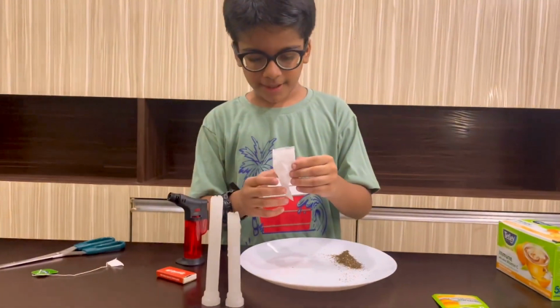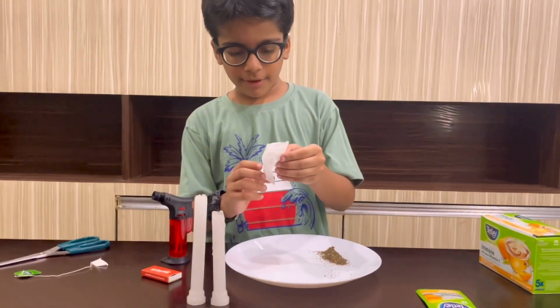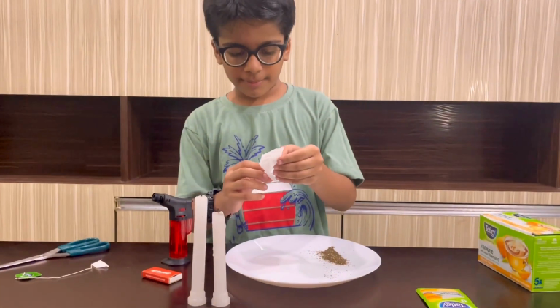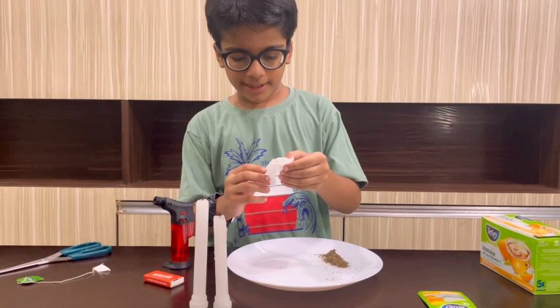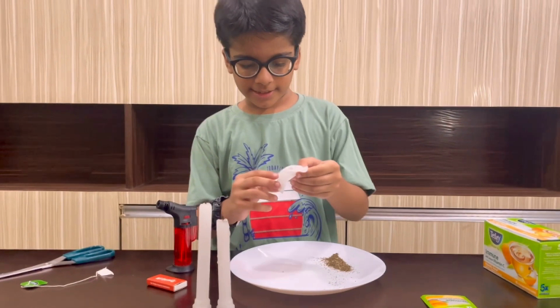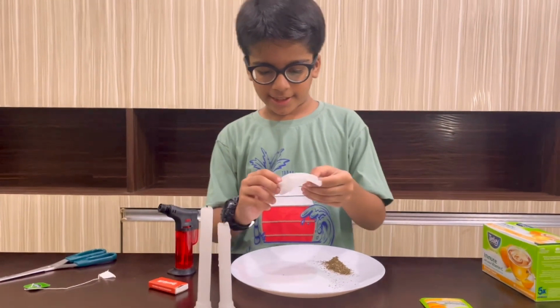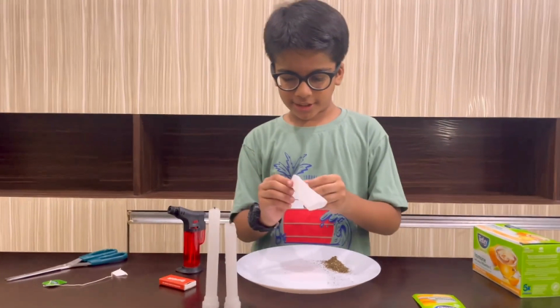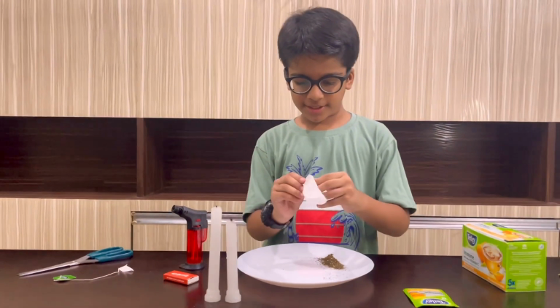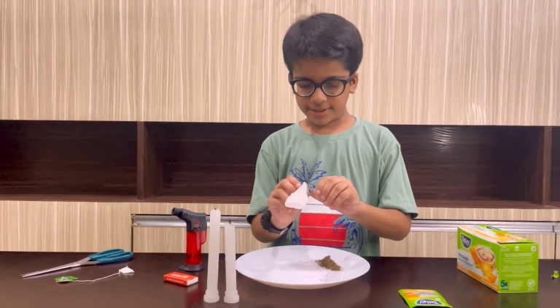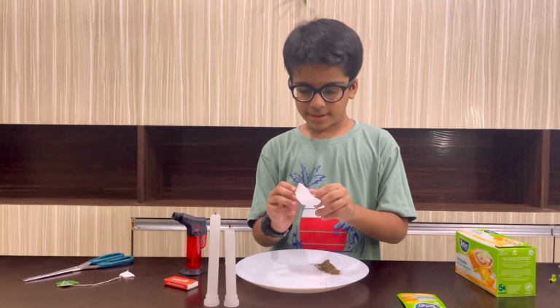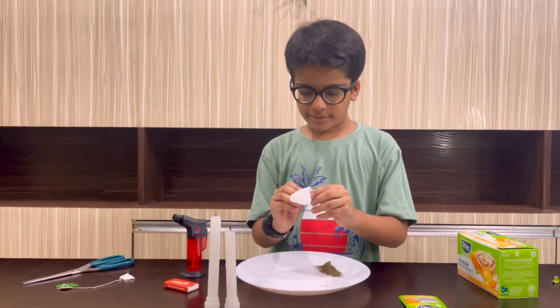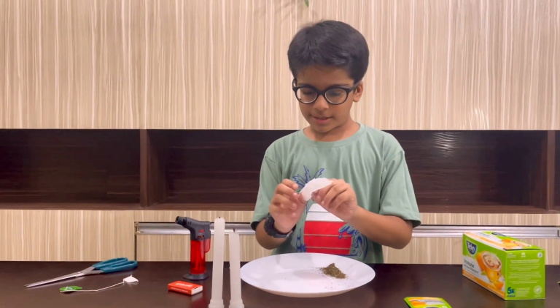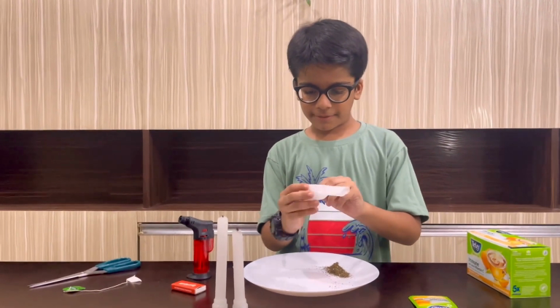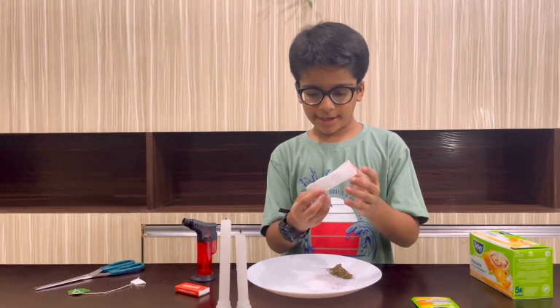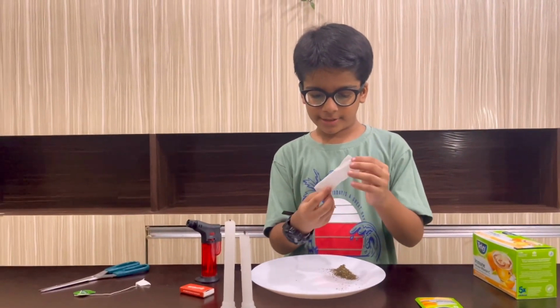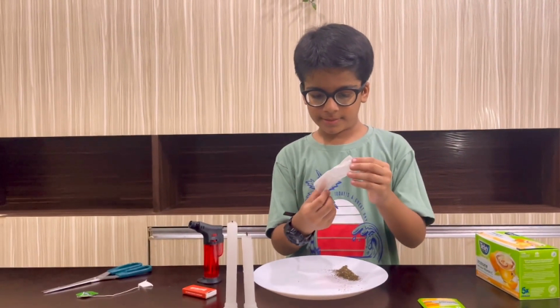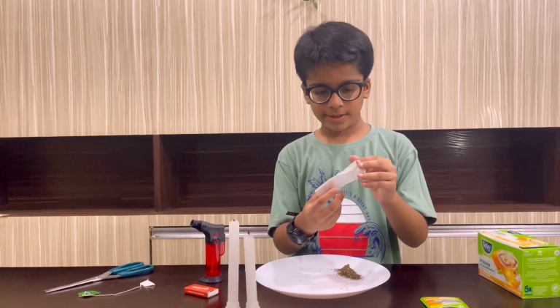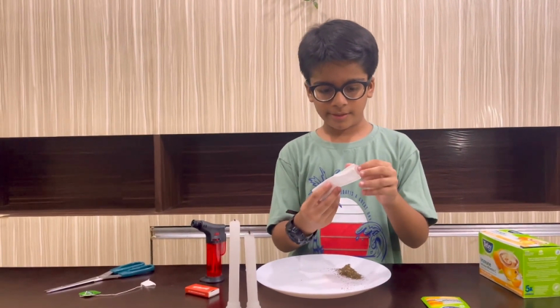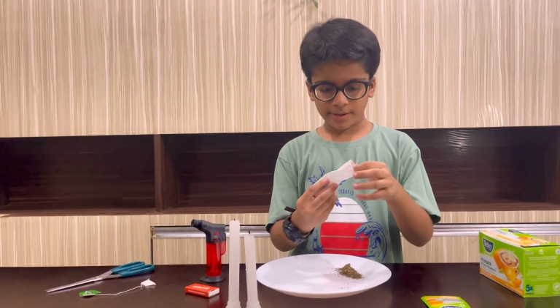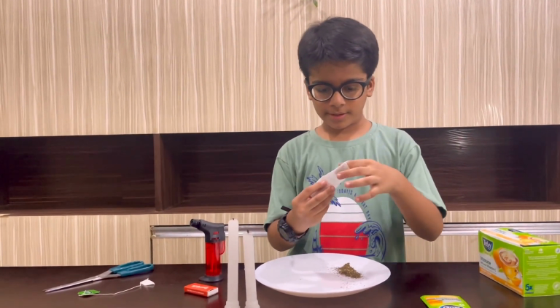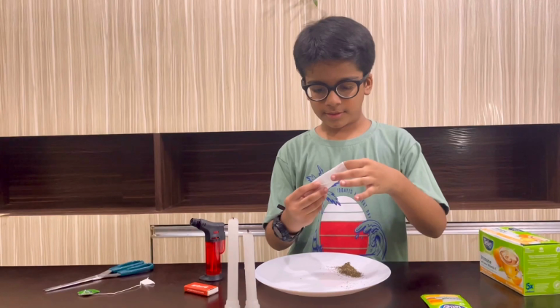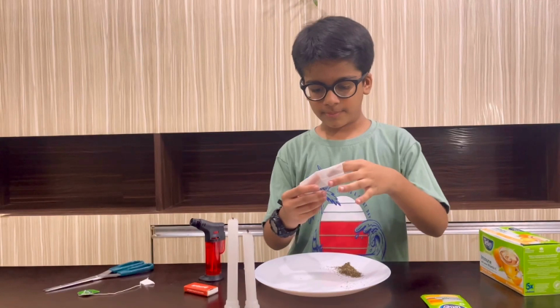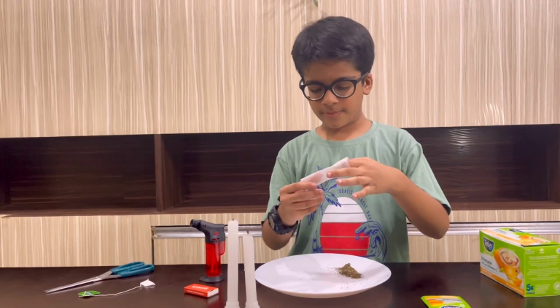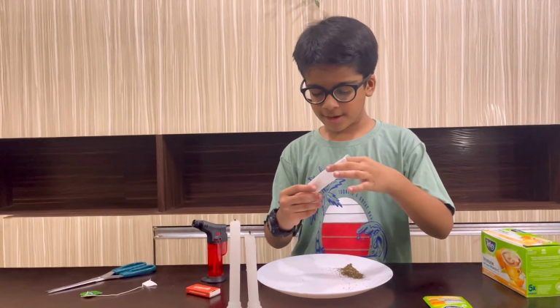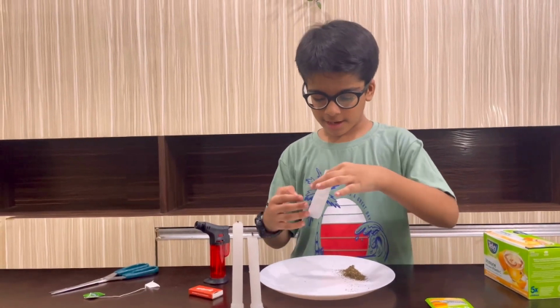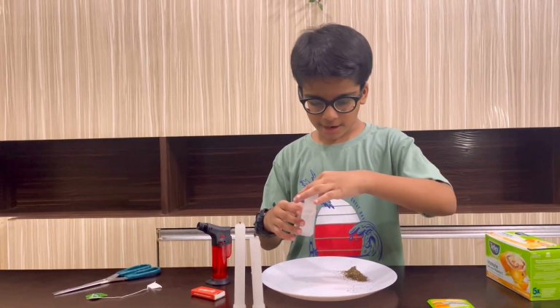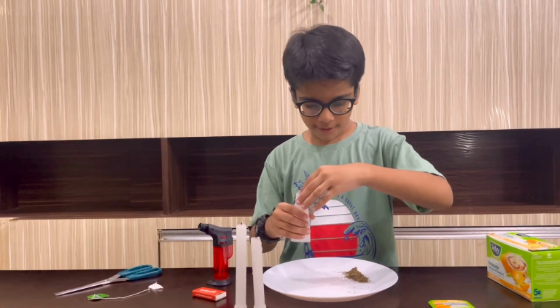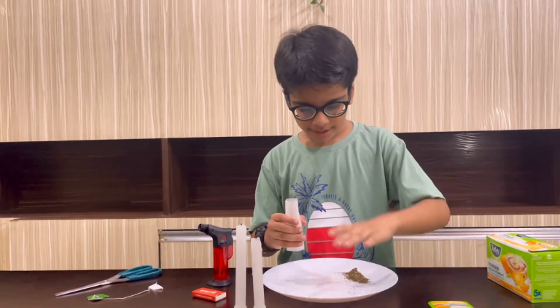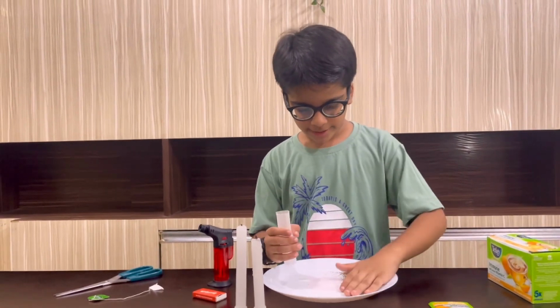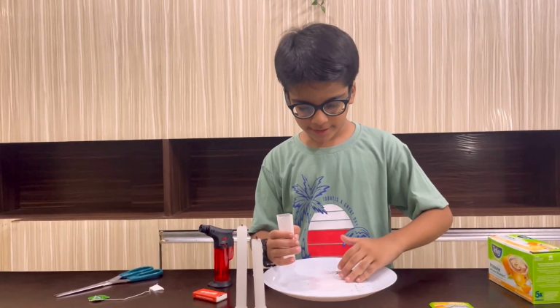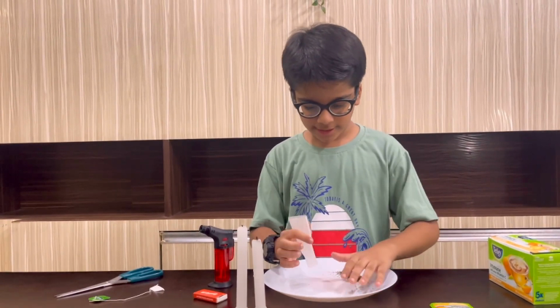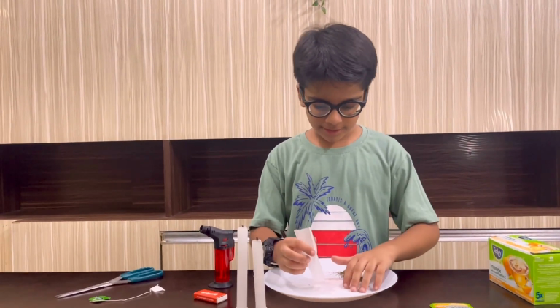Now I will make it into a cylinder shape — see, with my fingers. Now I have made it into a cylinder shape.